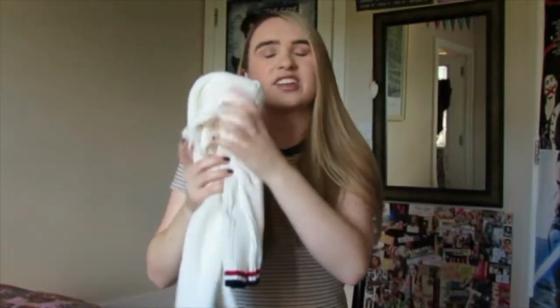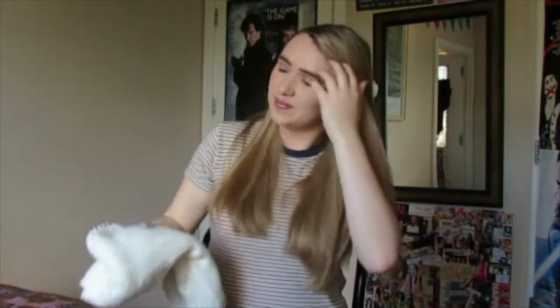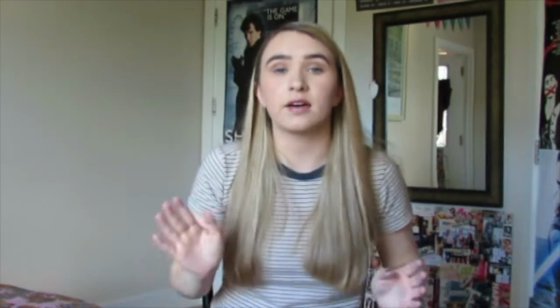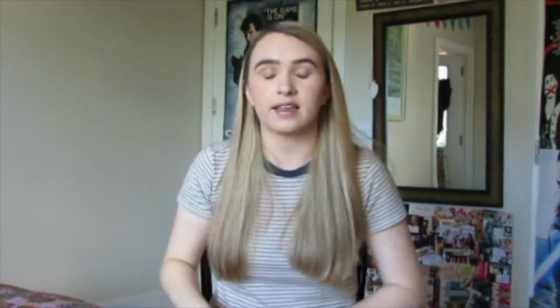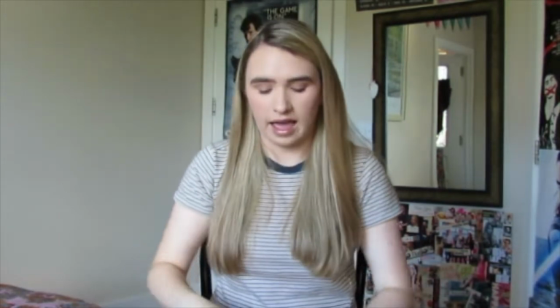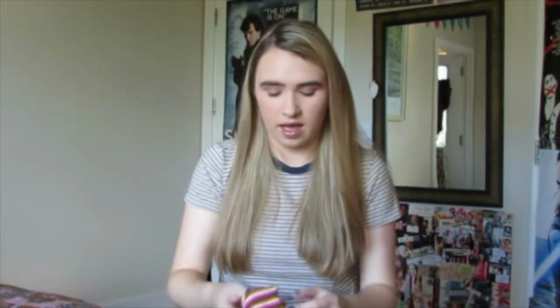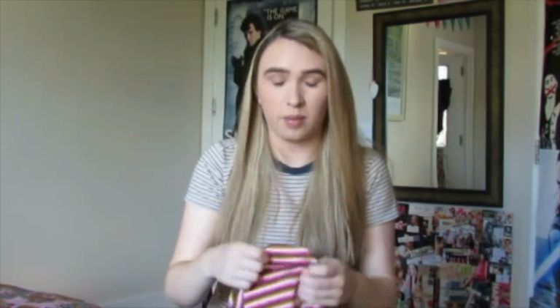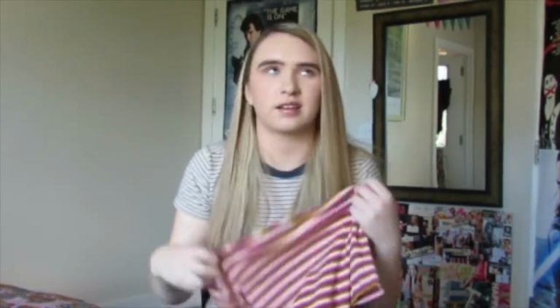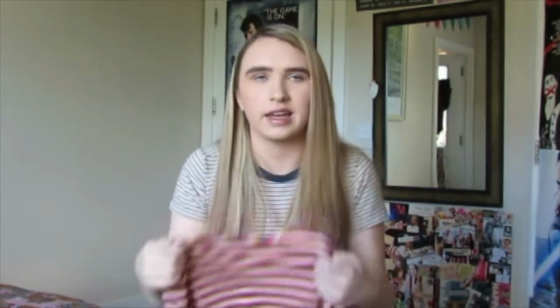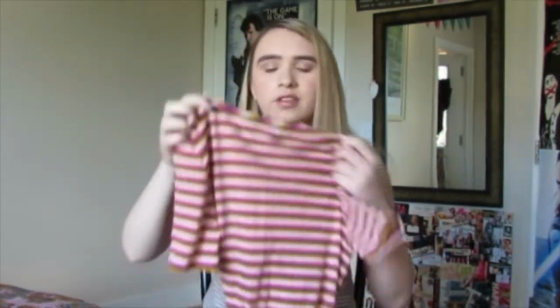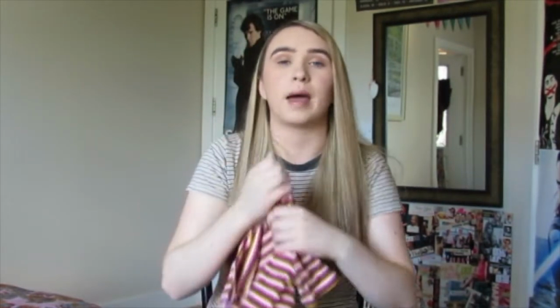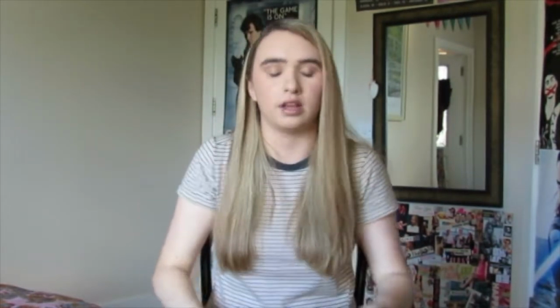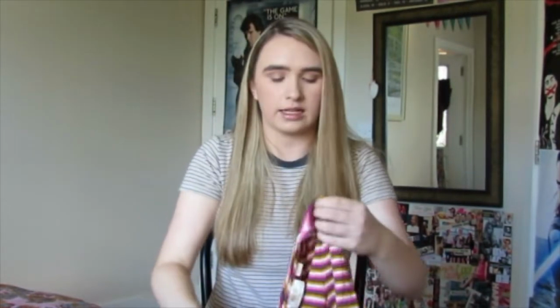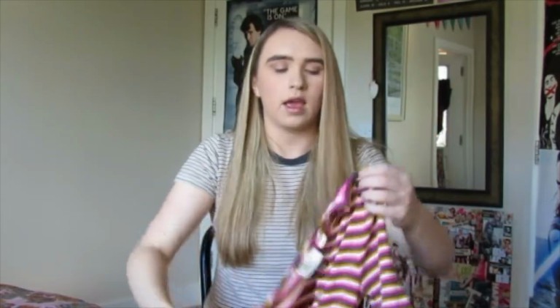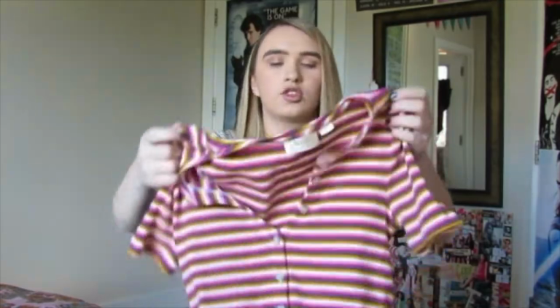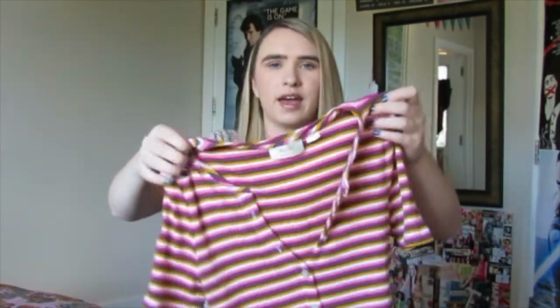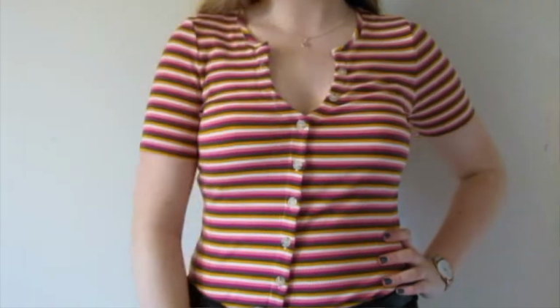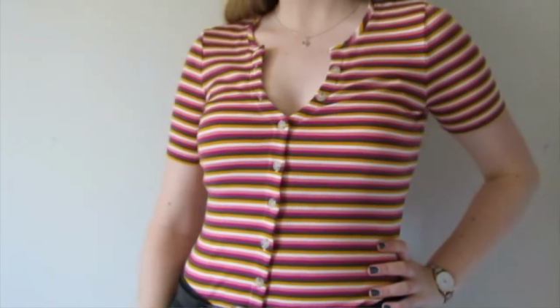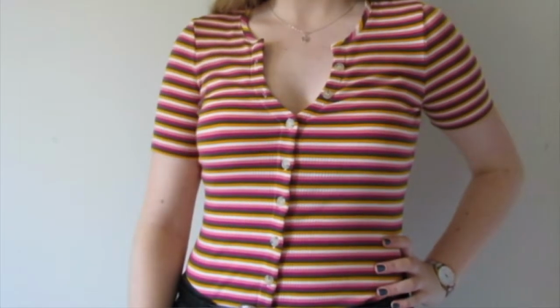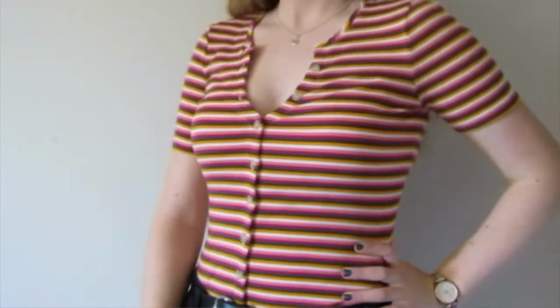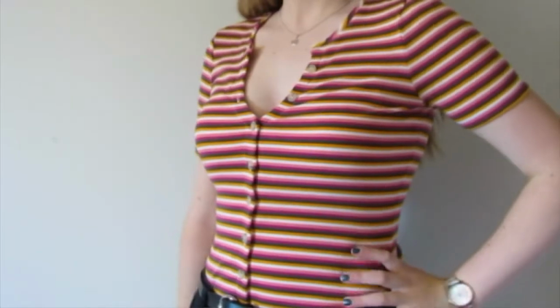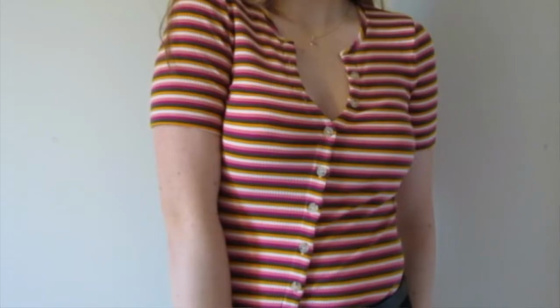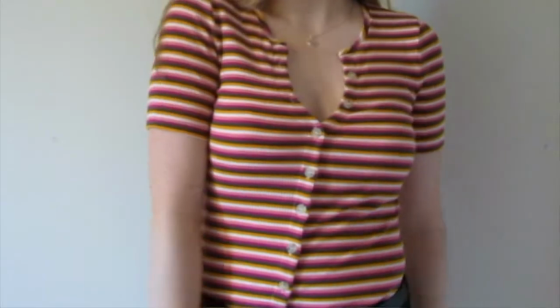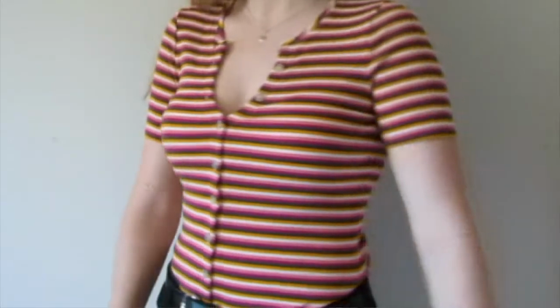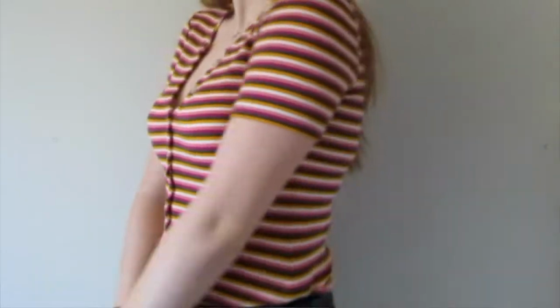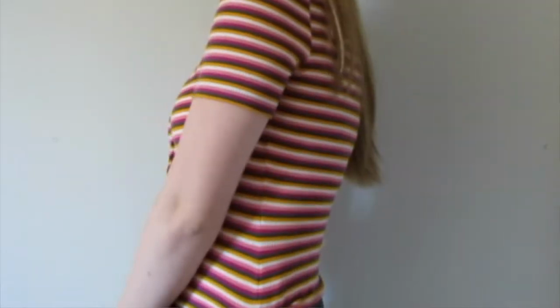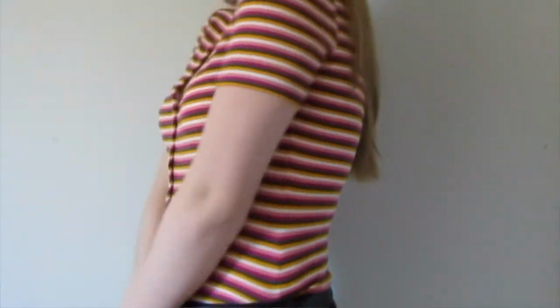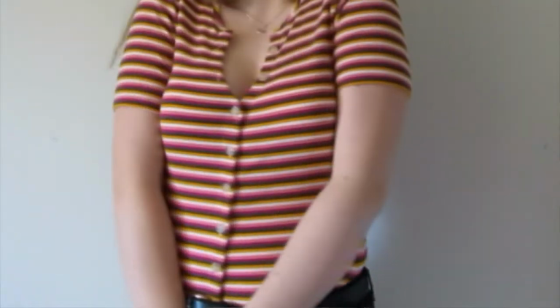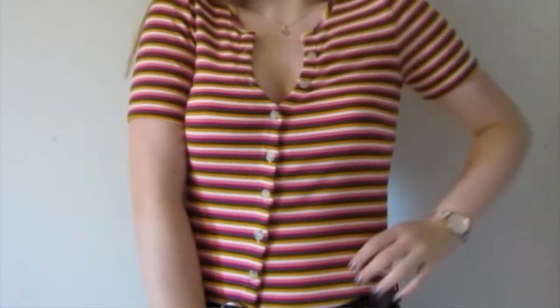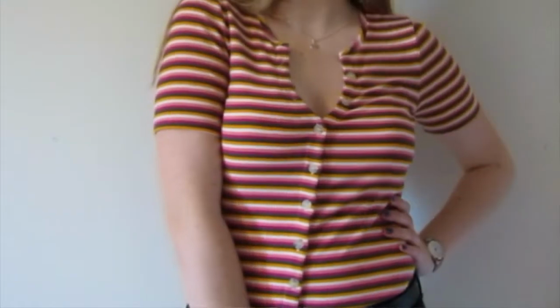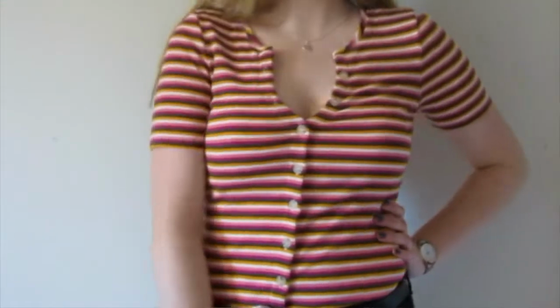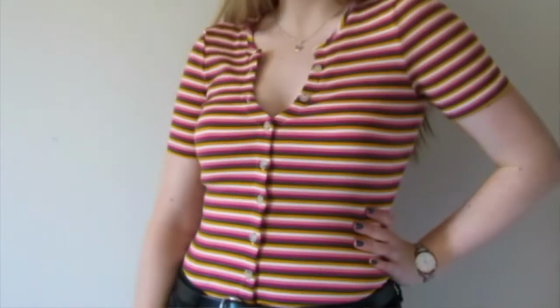Speaking of v-necks, I have a top — it's not actually a v-neck but a top from Anthropologie. It's this striped pattern. I thought it was a very unique kind of combination of colors. I've worn it already tucked into jeans and it looks very put together — it really makes an outfit with the color of stripes.